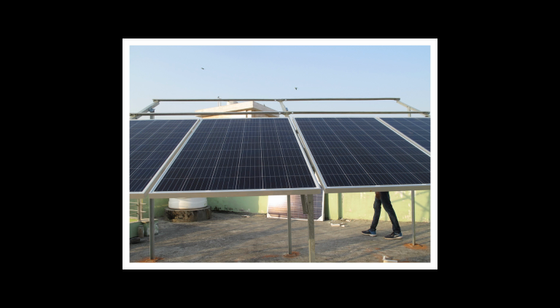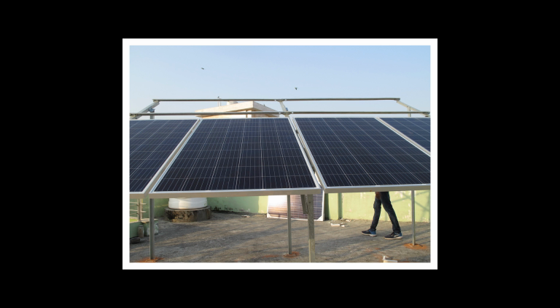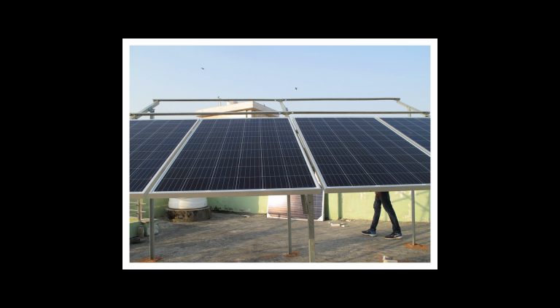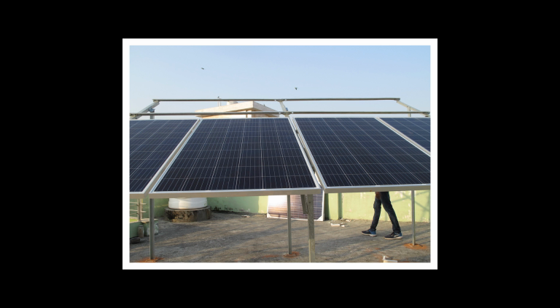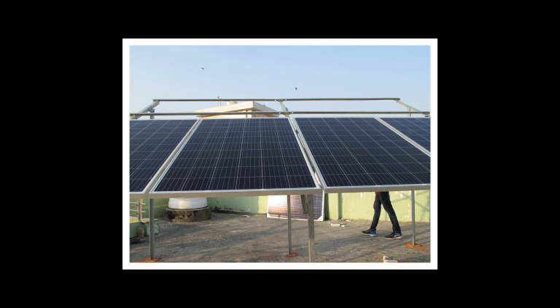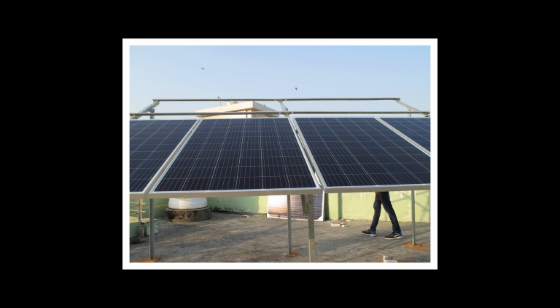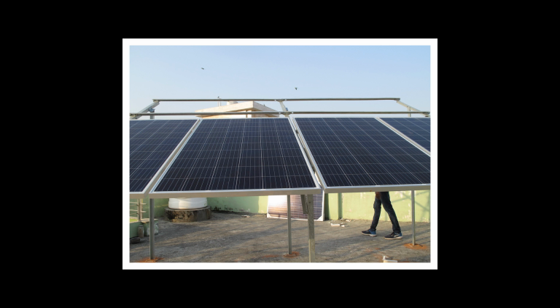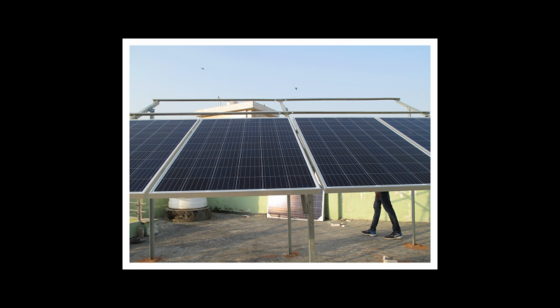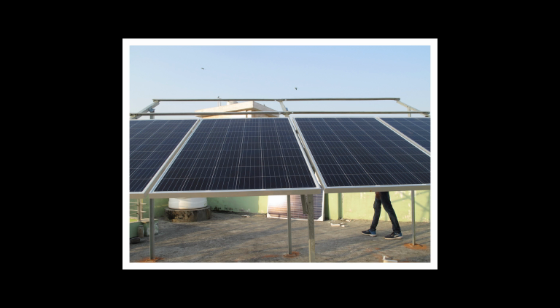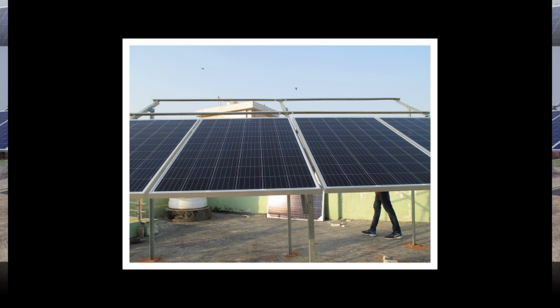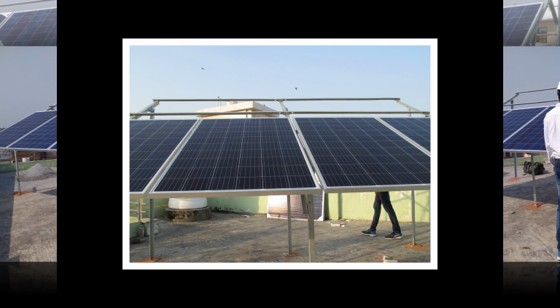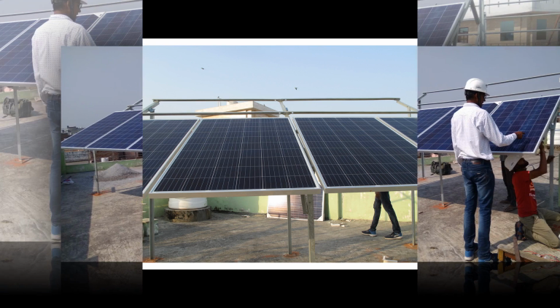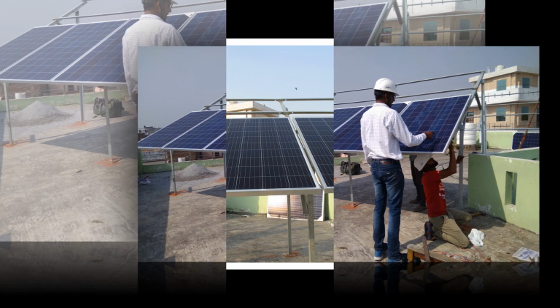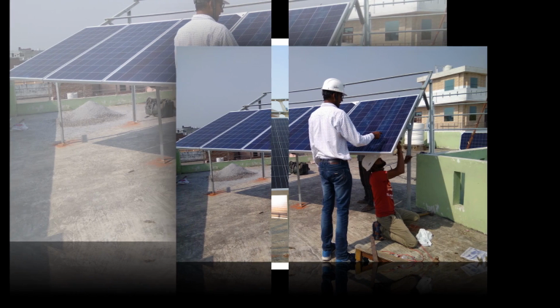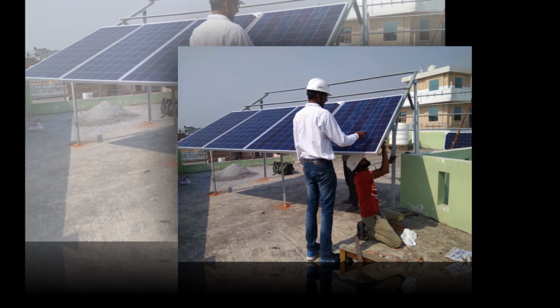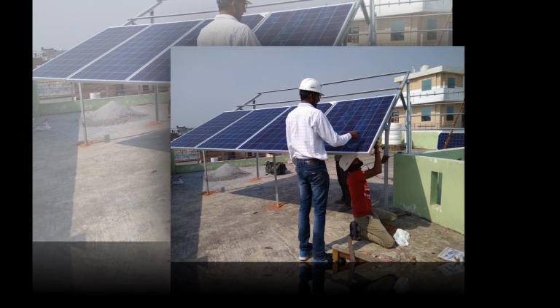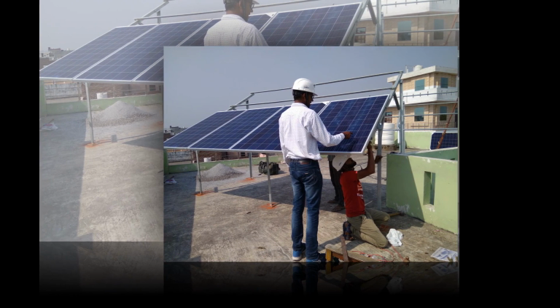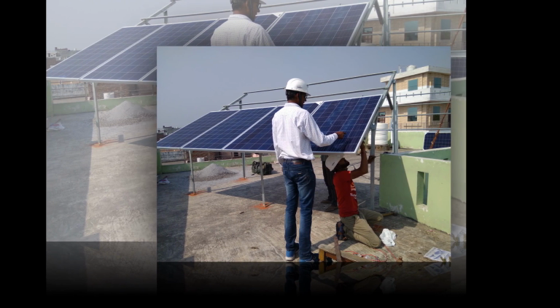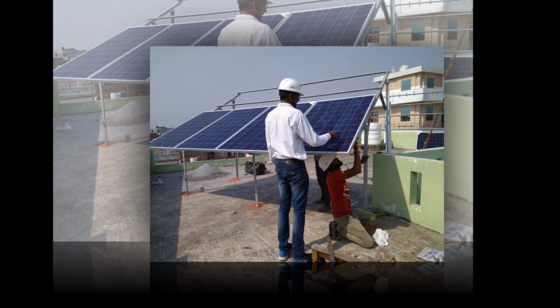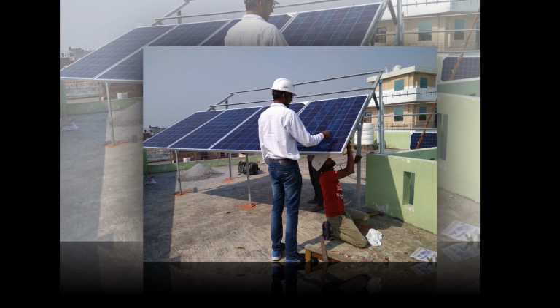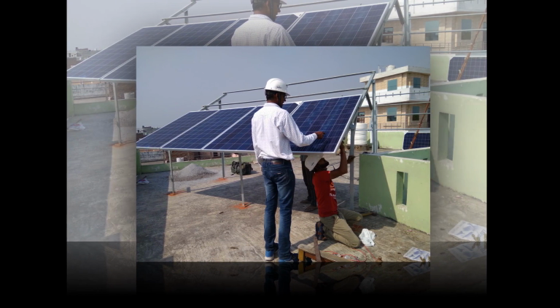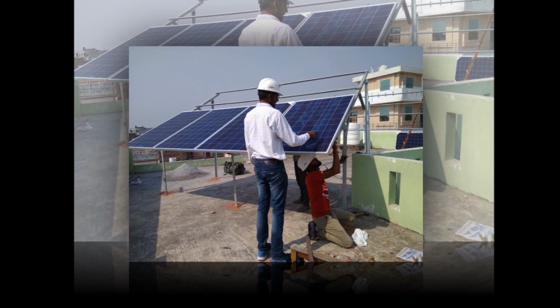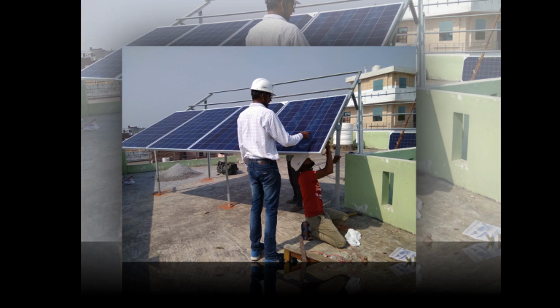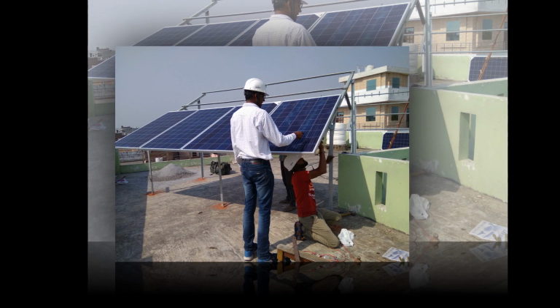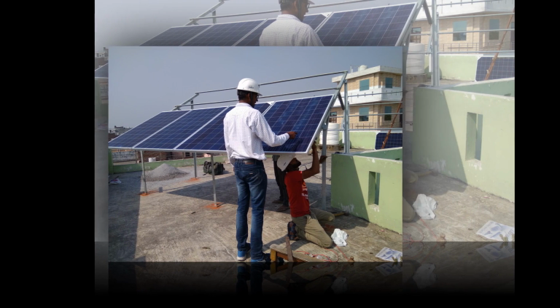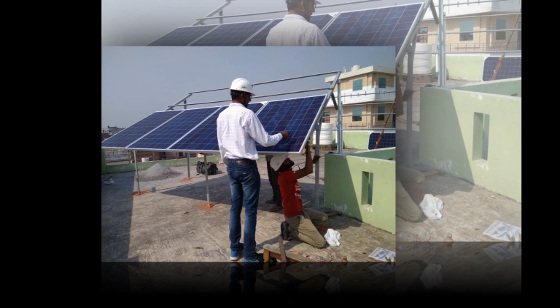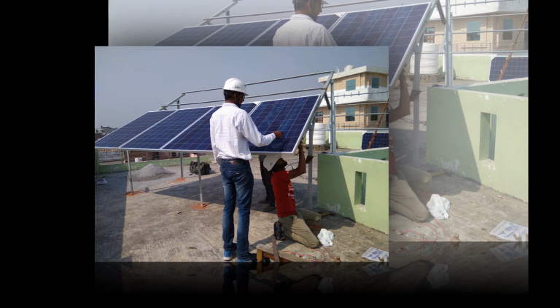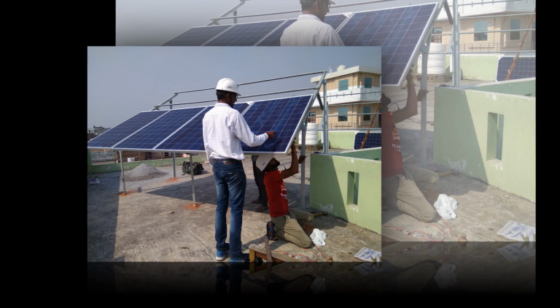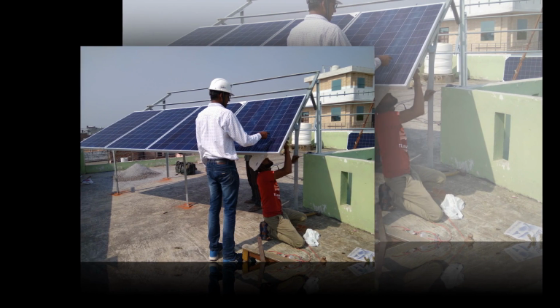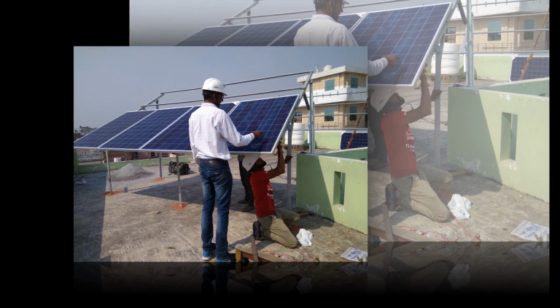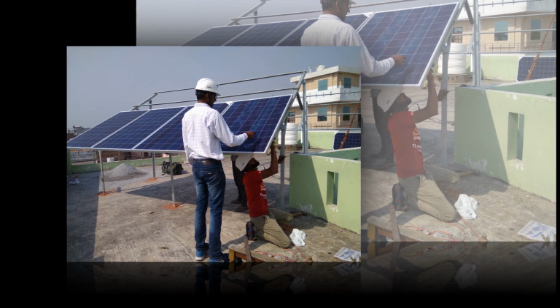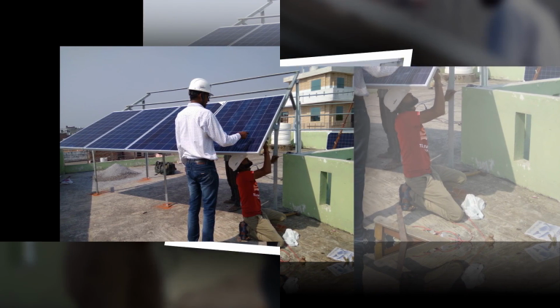Do grid-connected rooftop solar power plants work in the absence of the main grid? The on-grid solar power plant will not work in the absence of the grid, for safety reasons. However, your load may run on batteries installed in a hybrid solar power plant system.